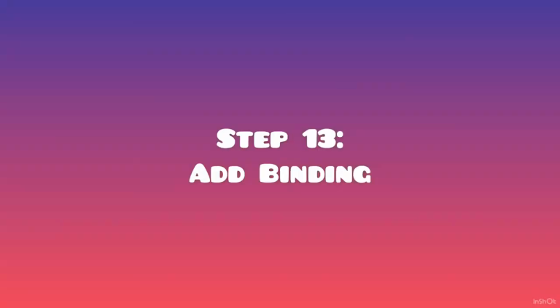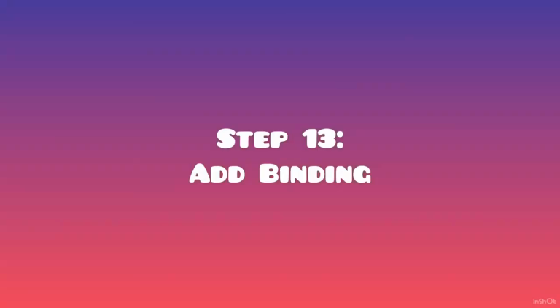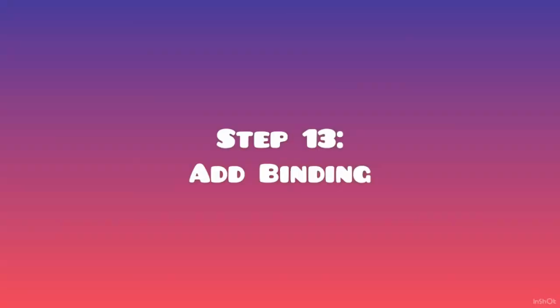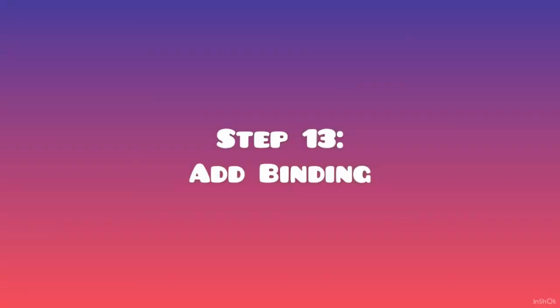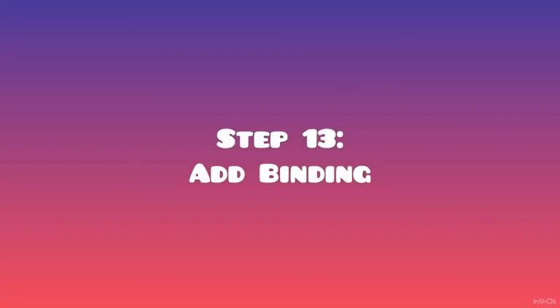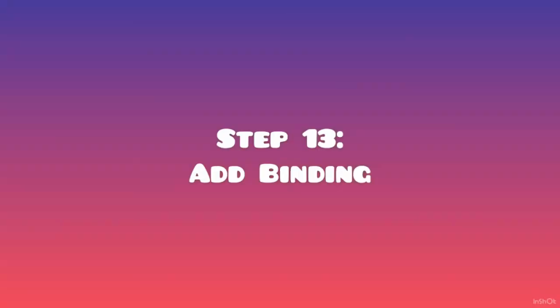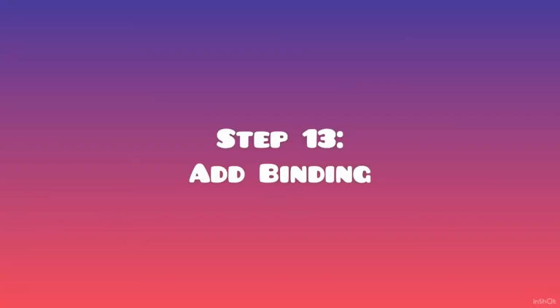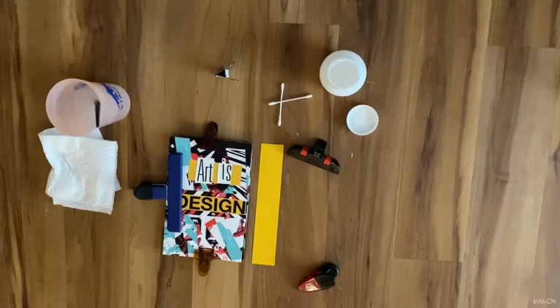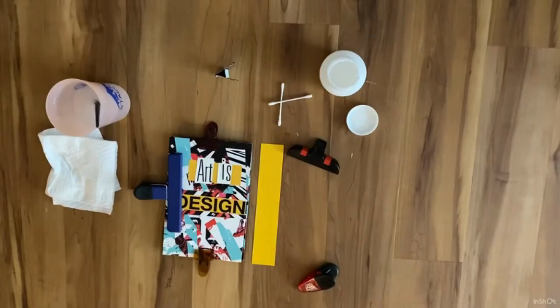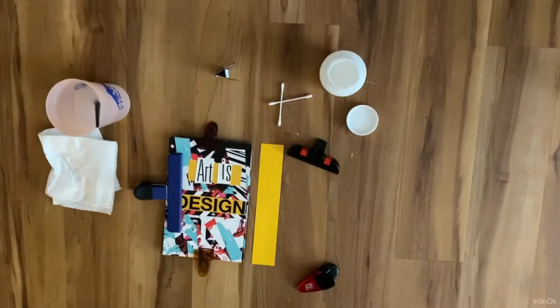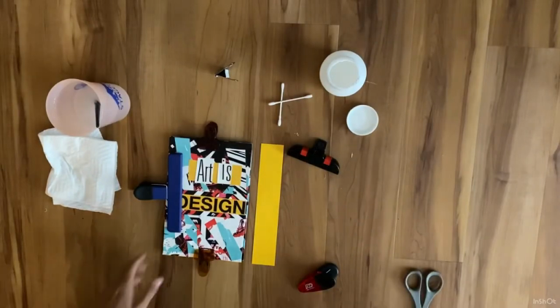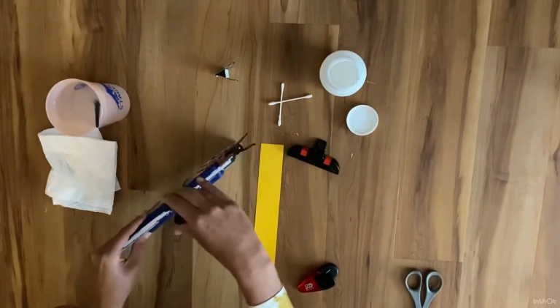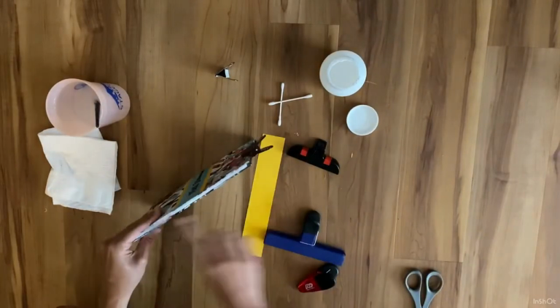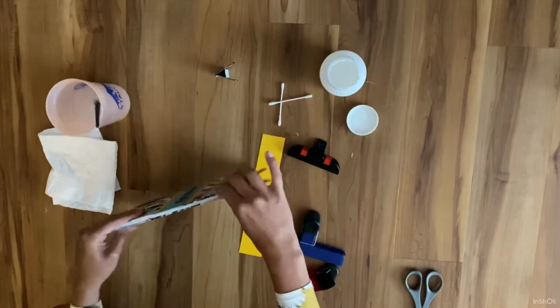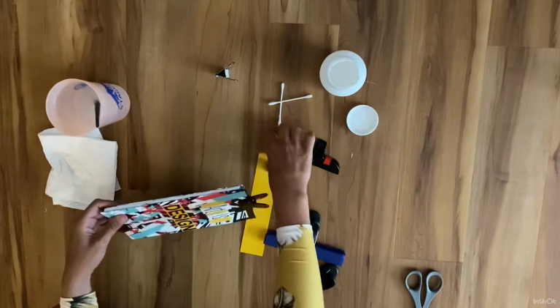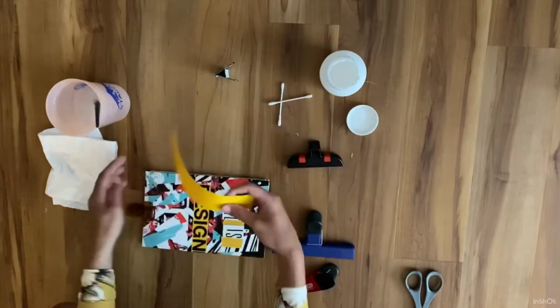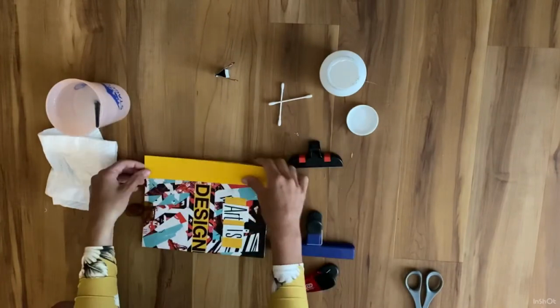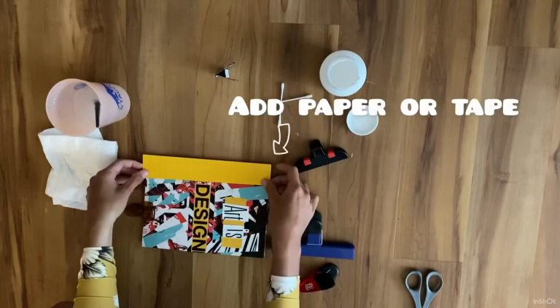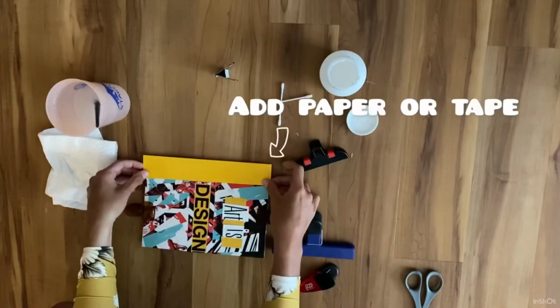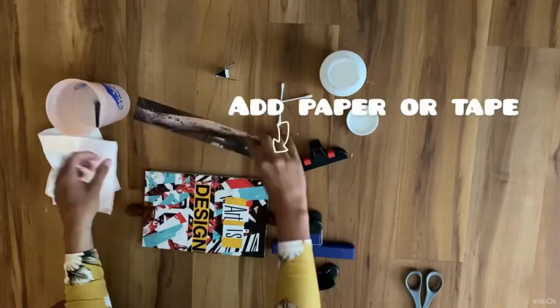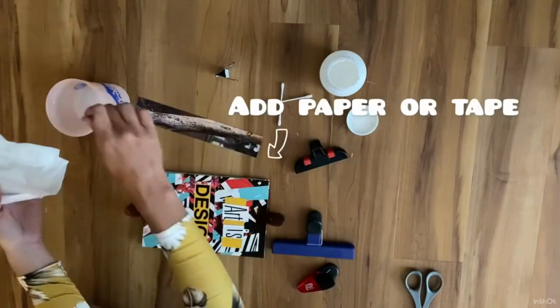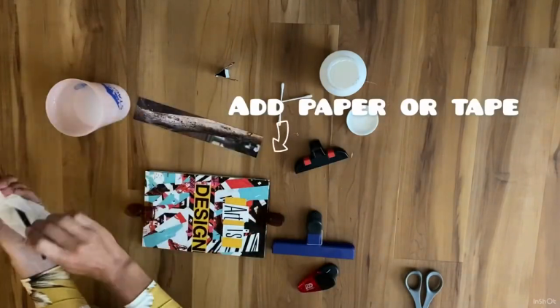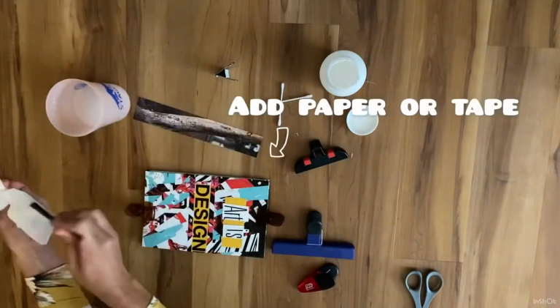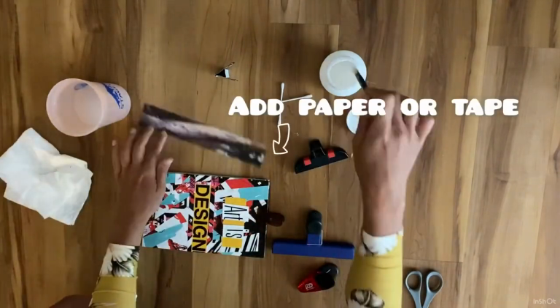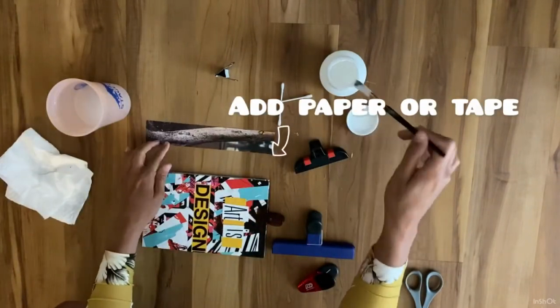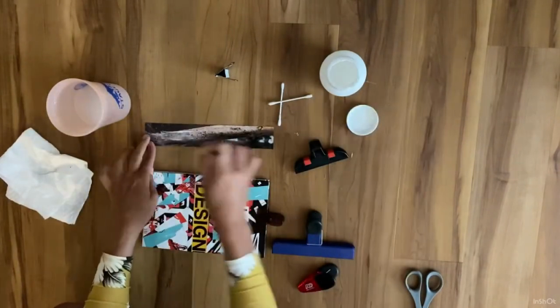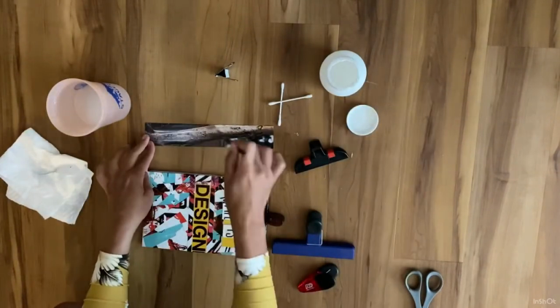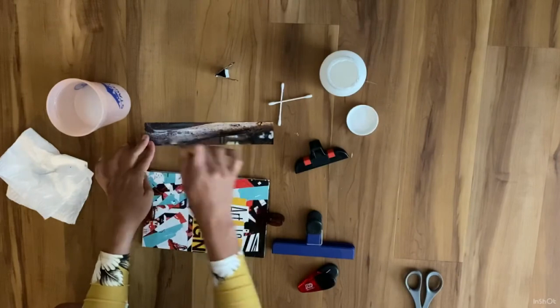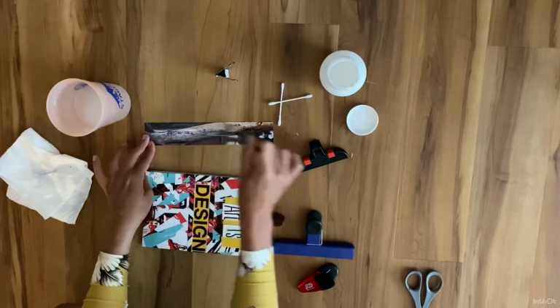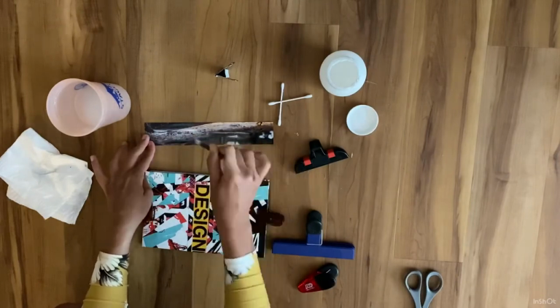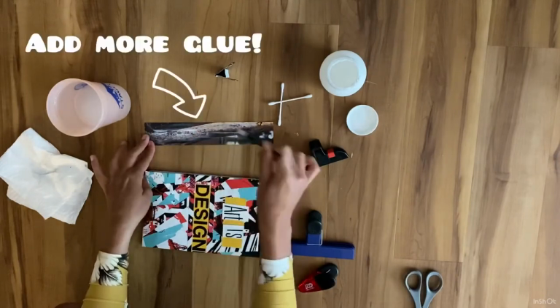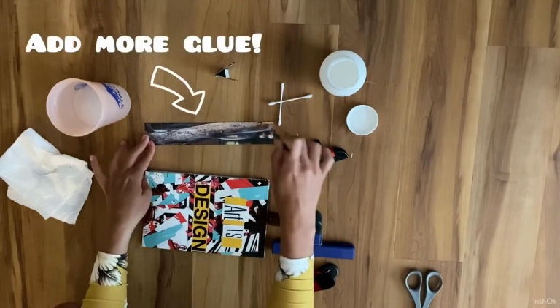Step 13: add binding. For your binding, you can add paper, tape, or even fabric. Here I am using magazine. Add more glue and press it in place.